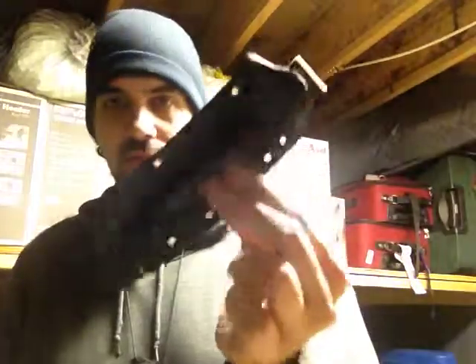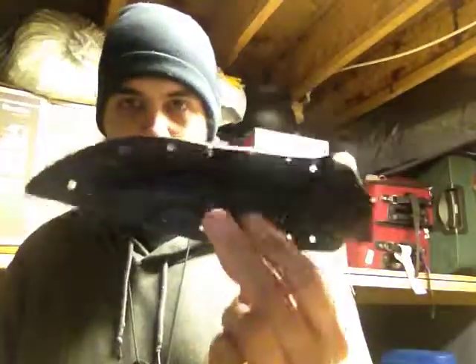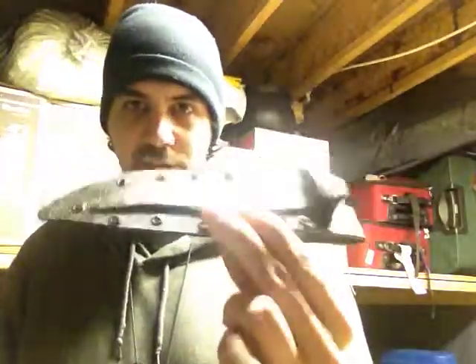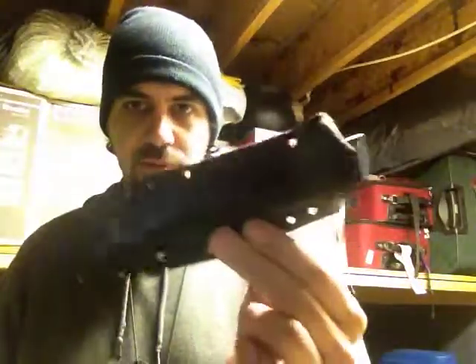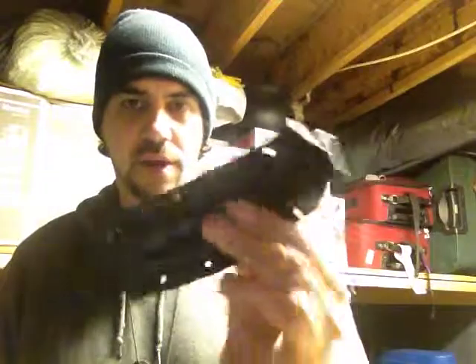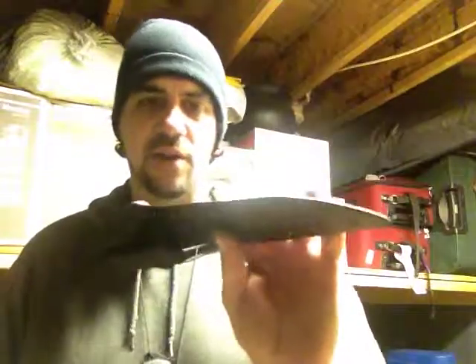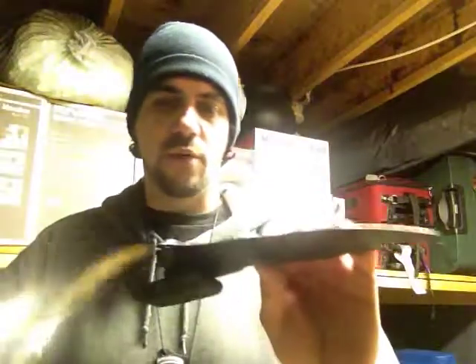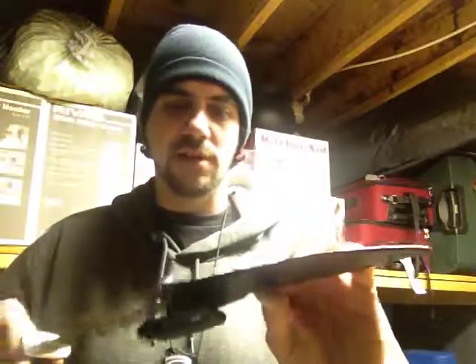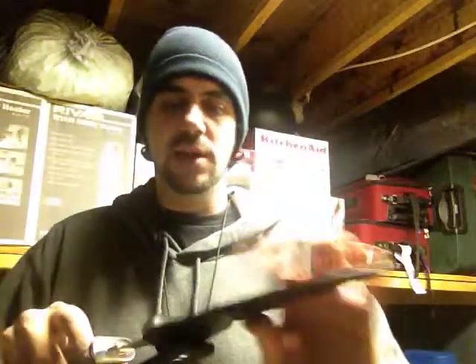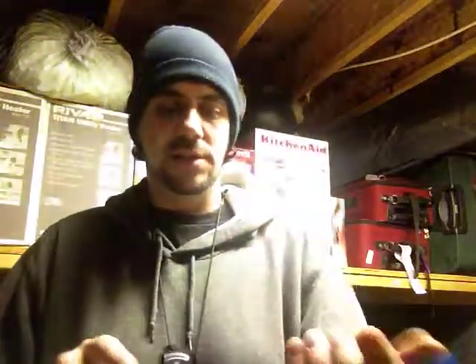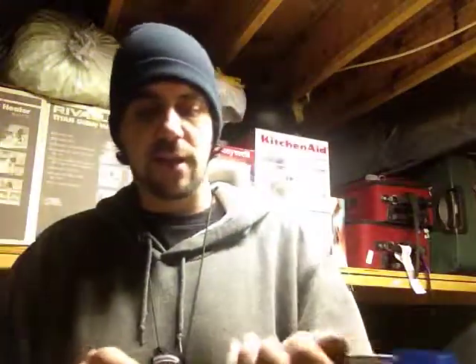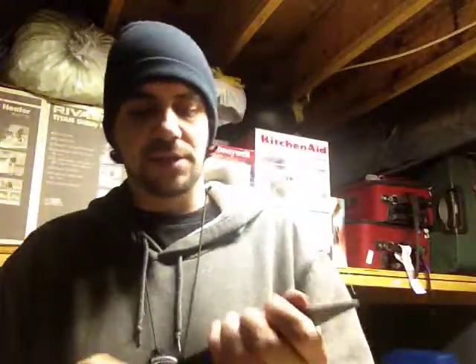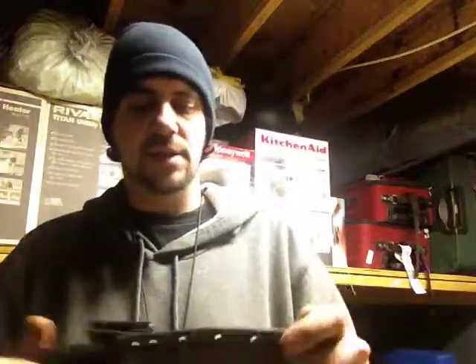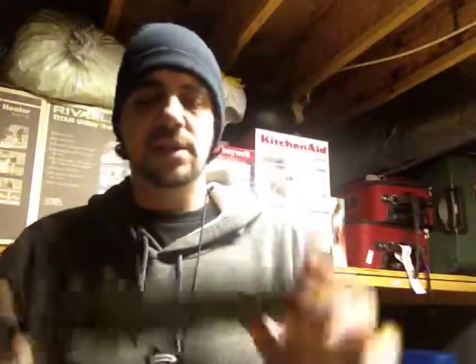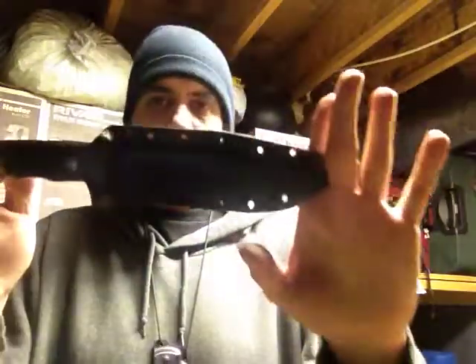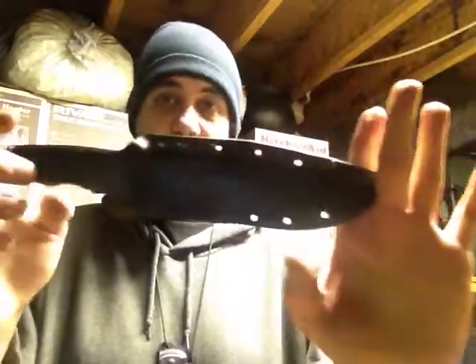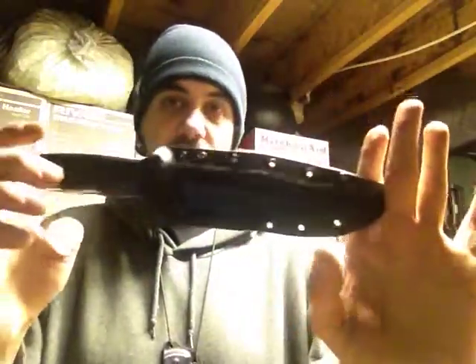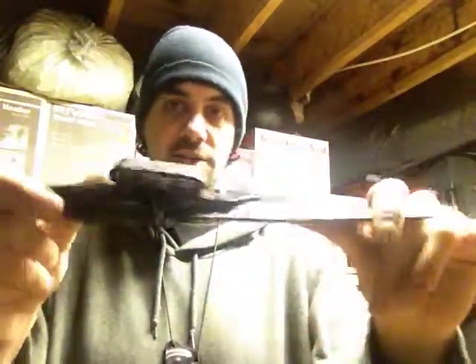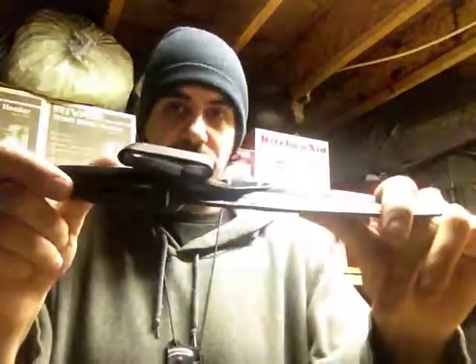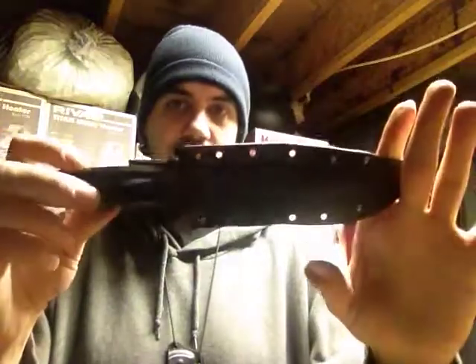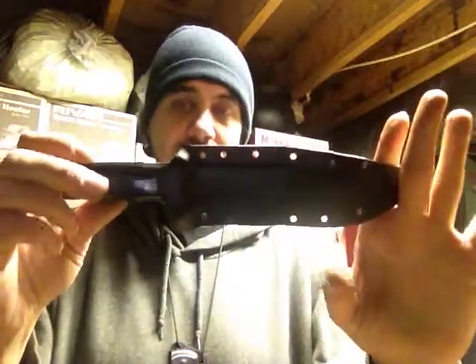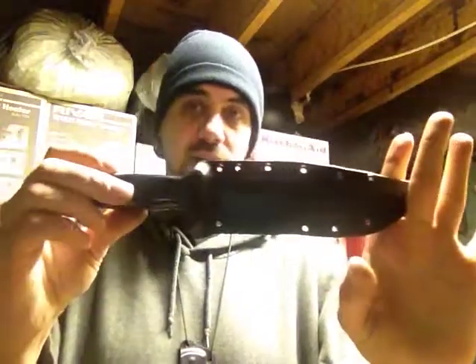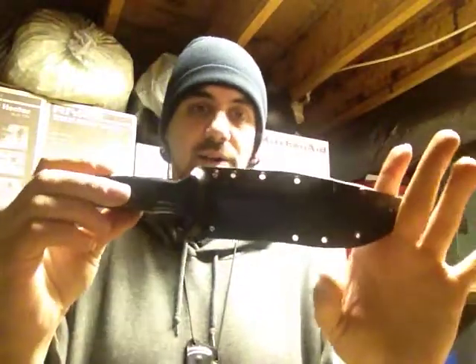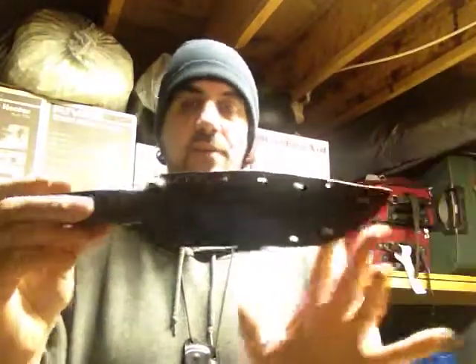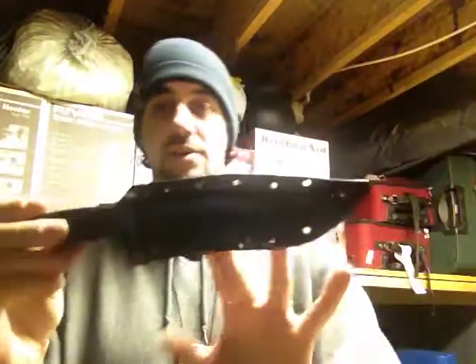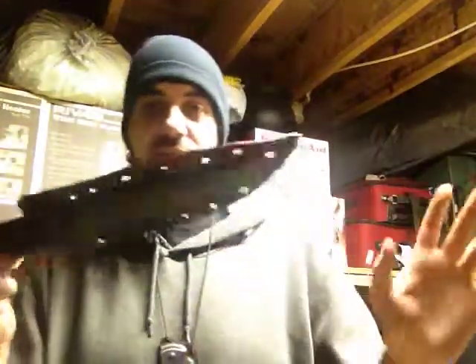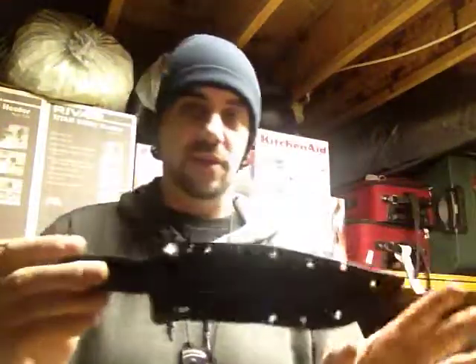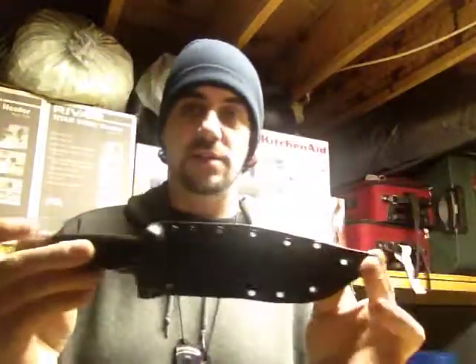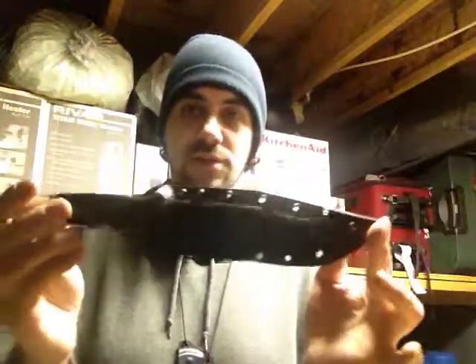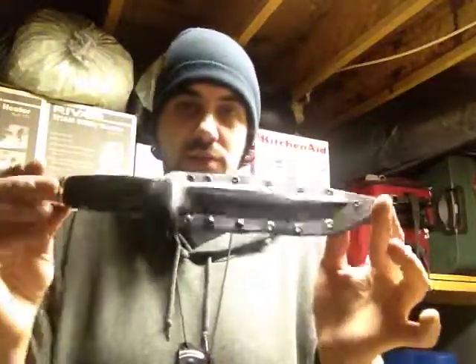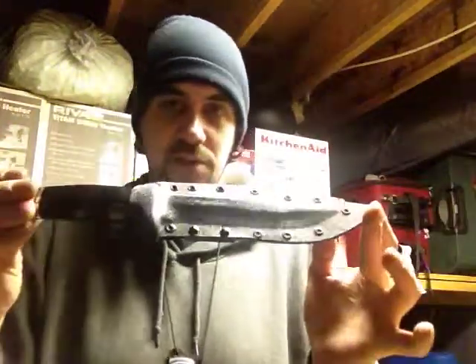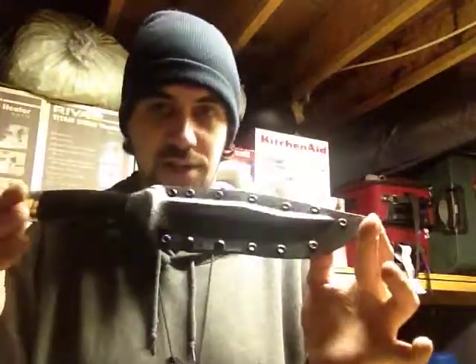The Custom Kydex Sheath, we're probably going to run it around $40 in the standard options. That means standard colors and a J-Hug clip. Extra clips and other things cause fluctuation of price.